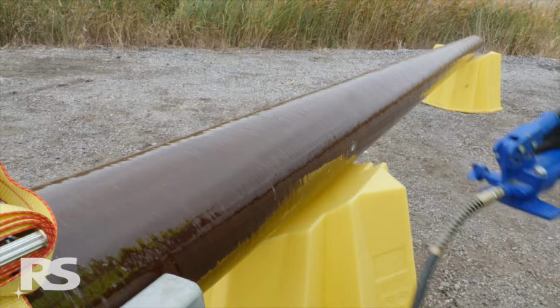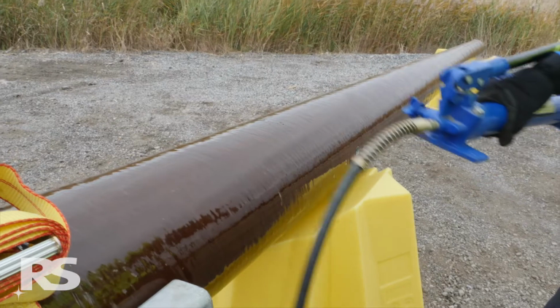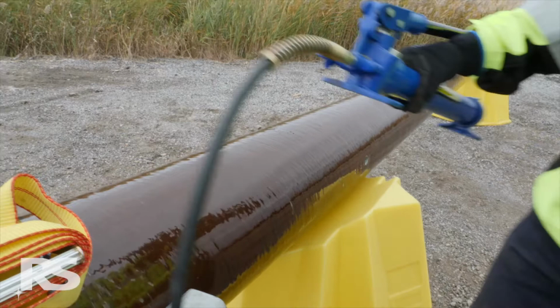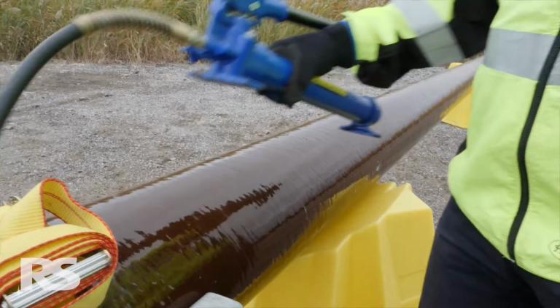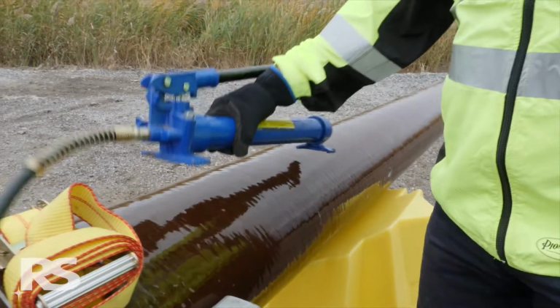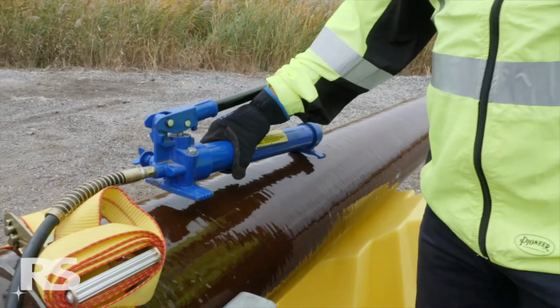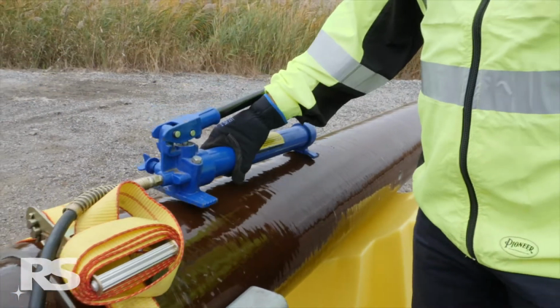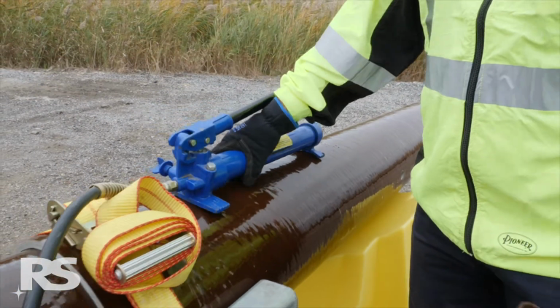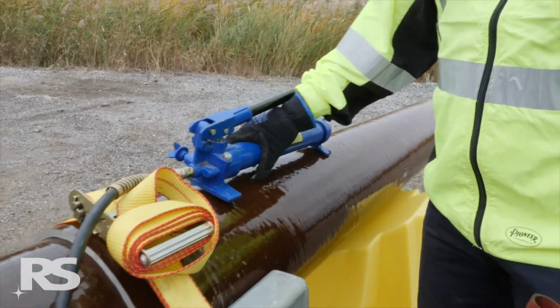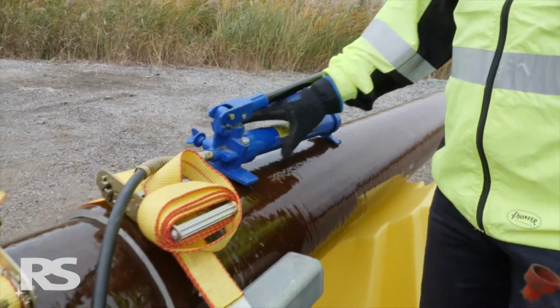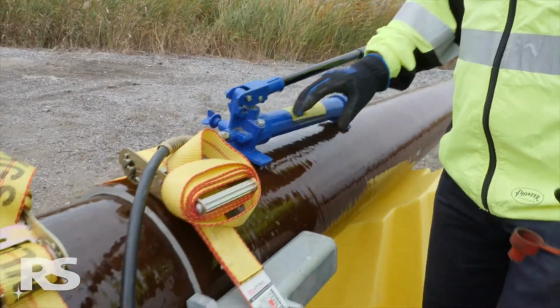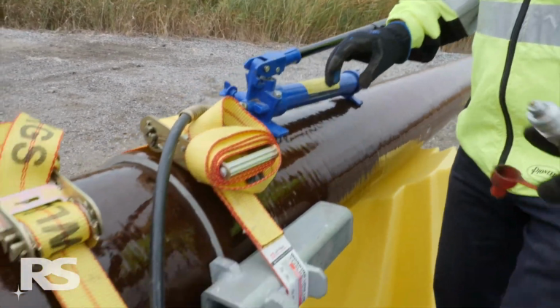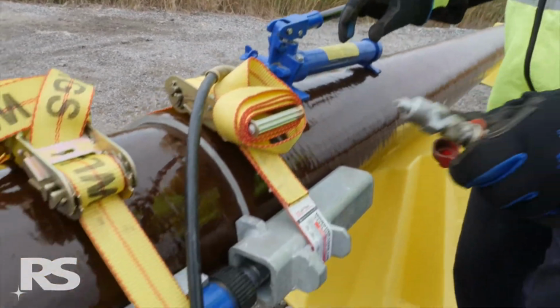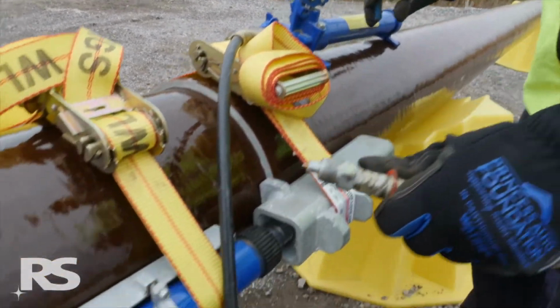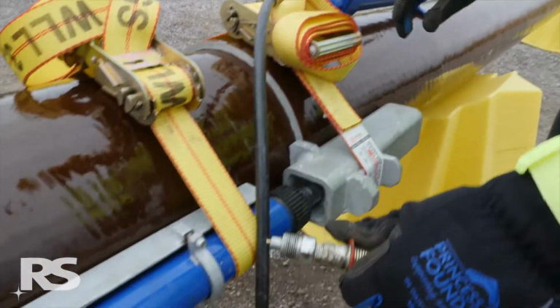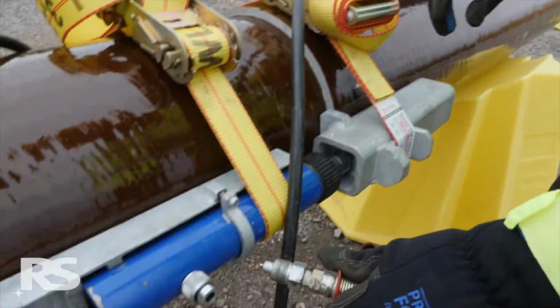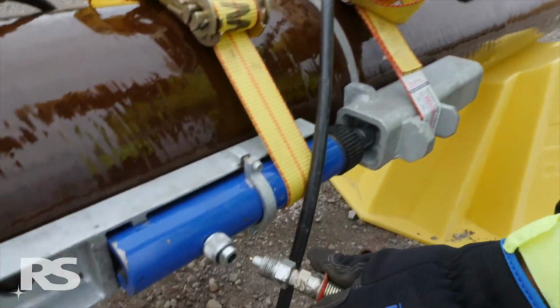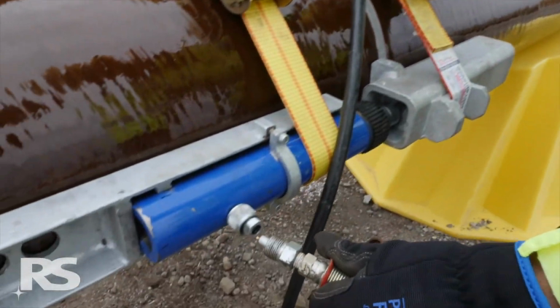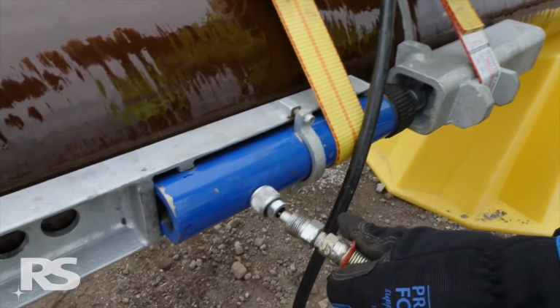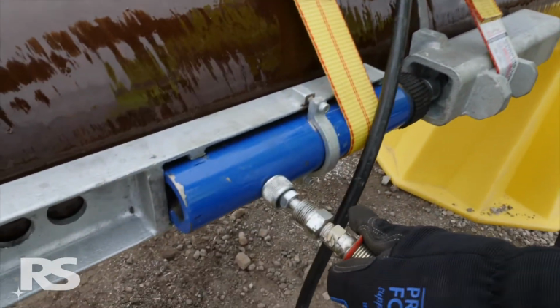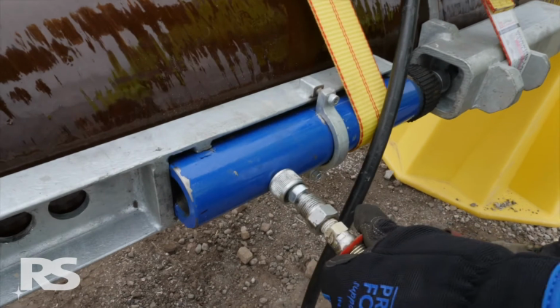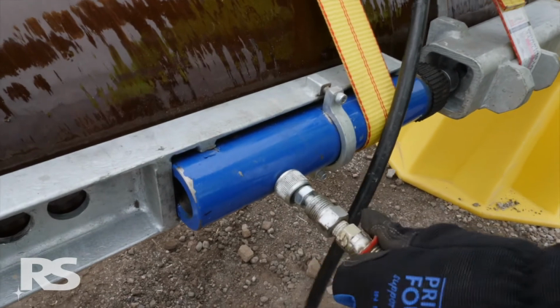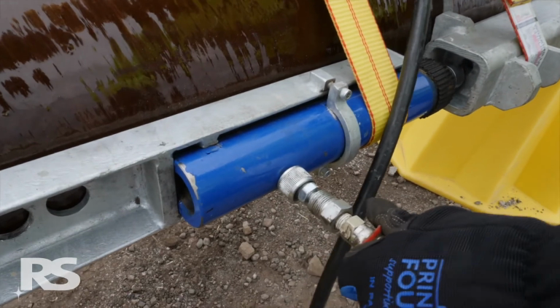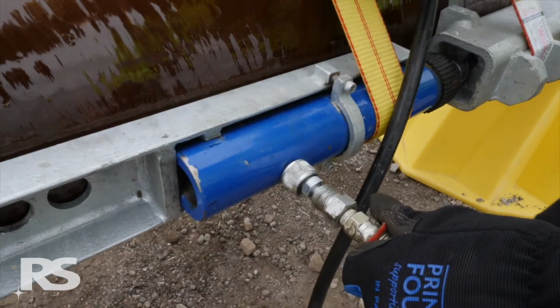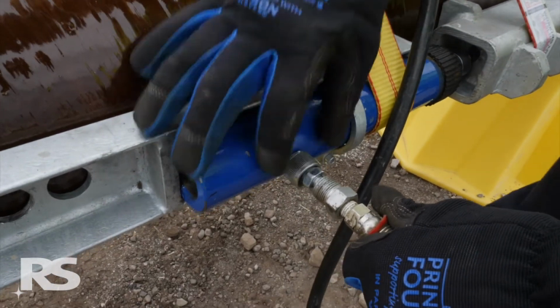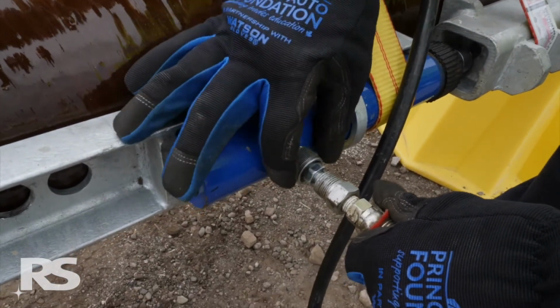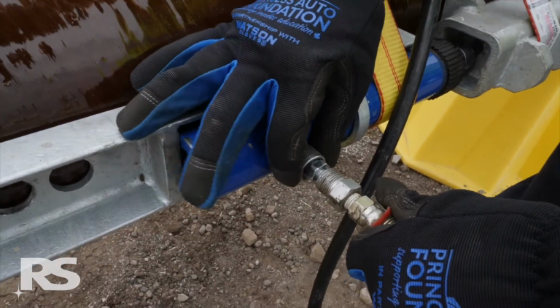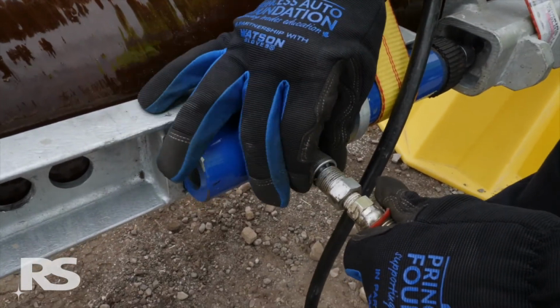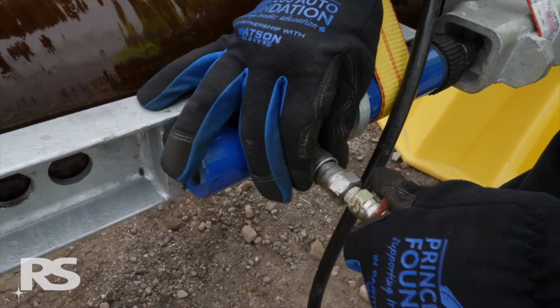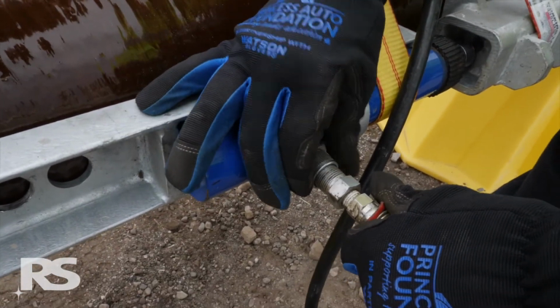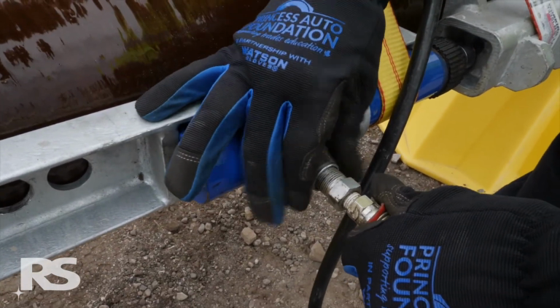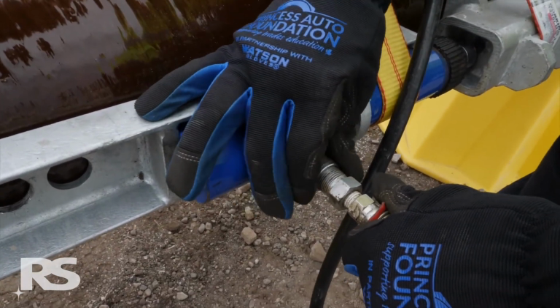After removing the red plastic caps from the threaded fittings, connect the hydraulic pumps to the cylinders. Ensure a secure connection by hand tightening both hydraulic fittings.